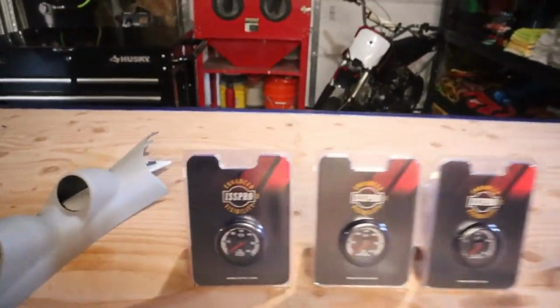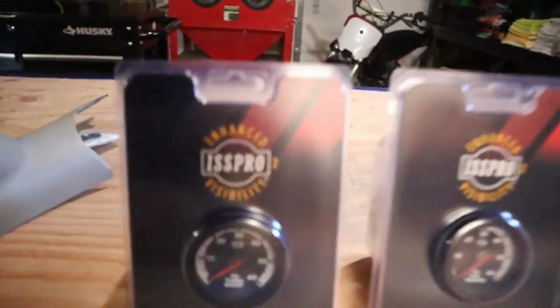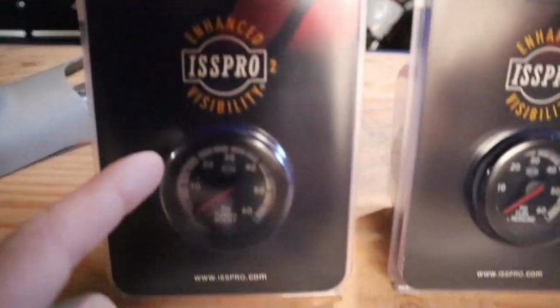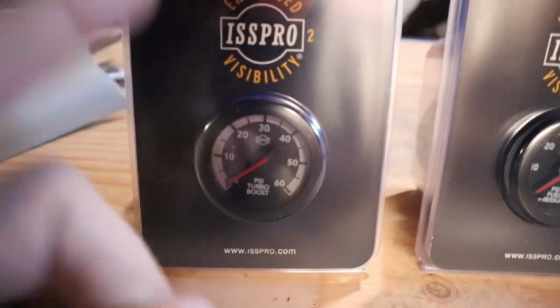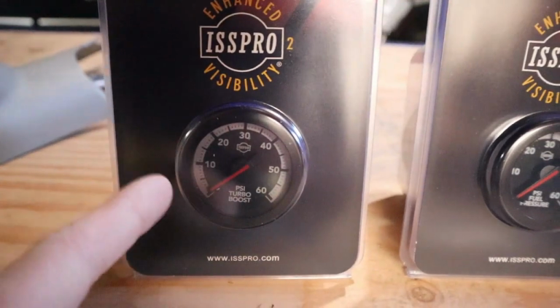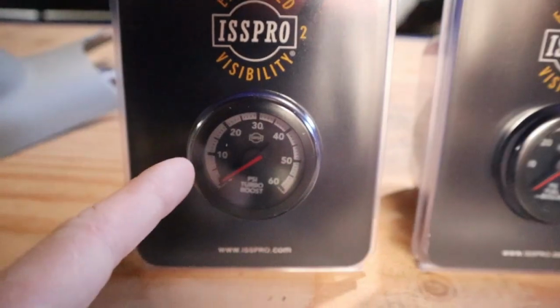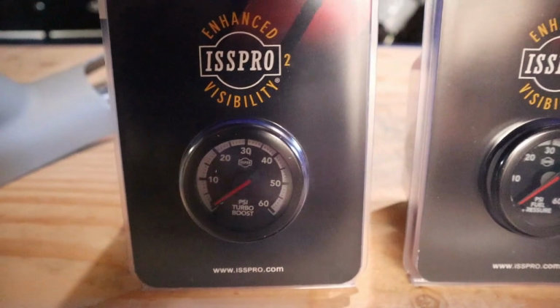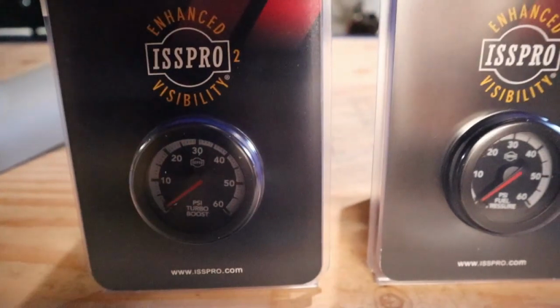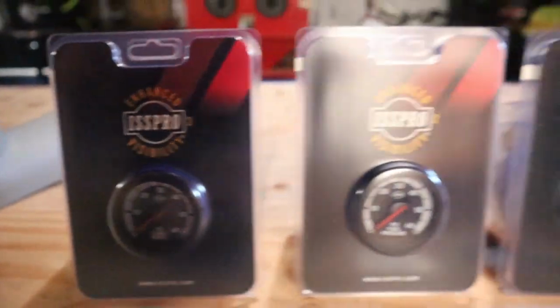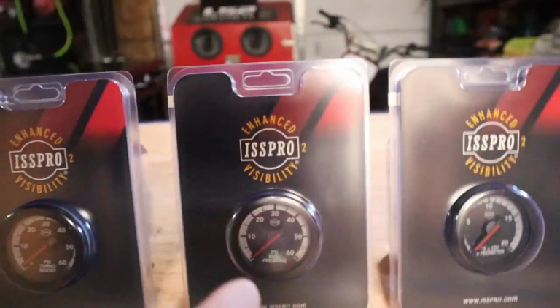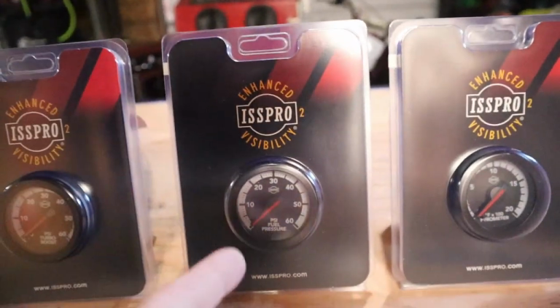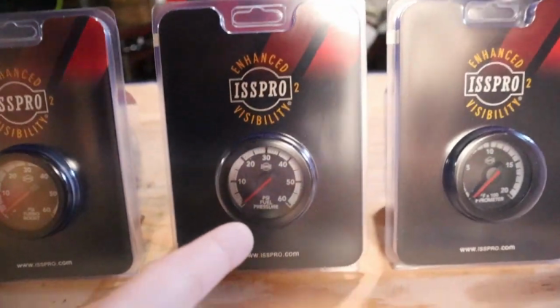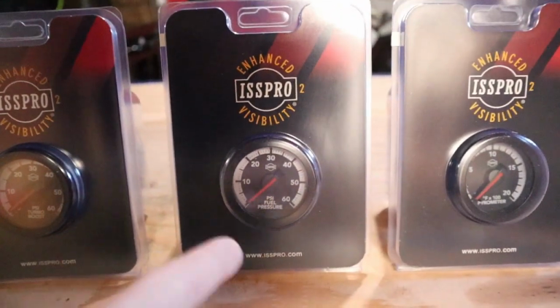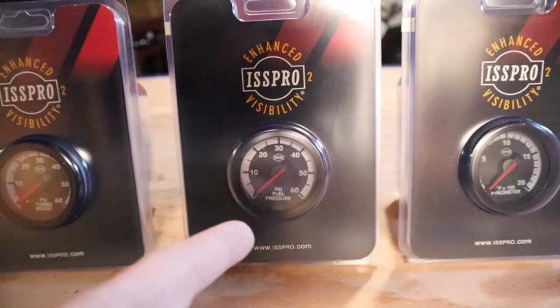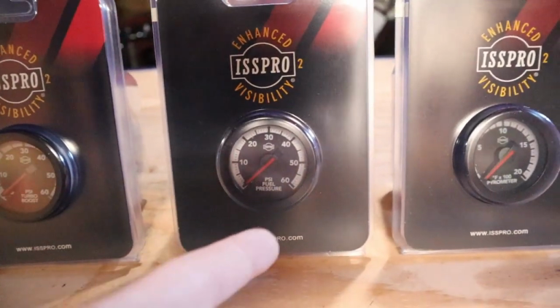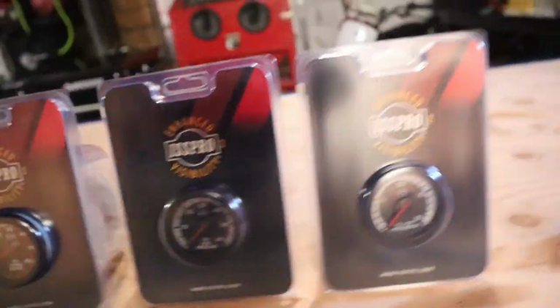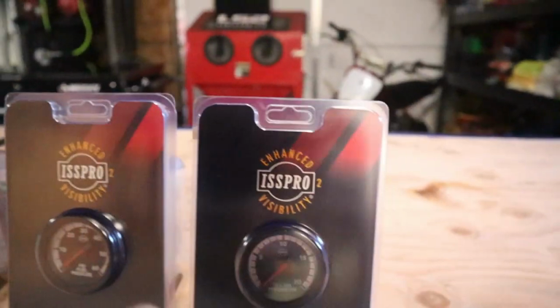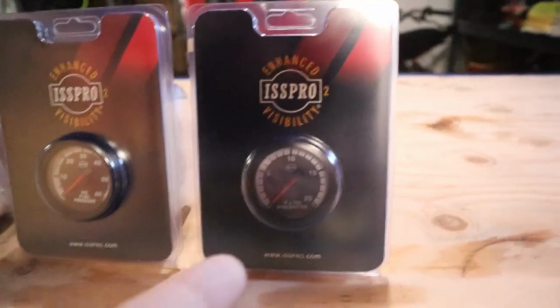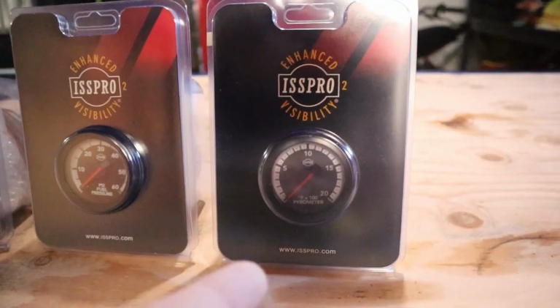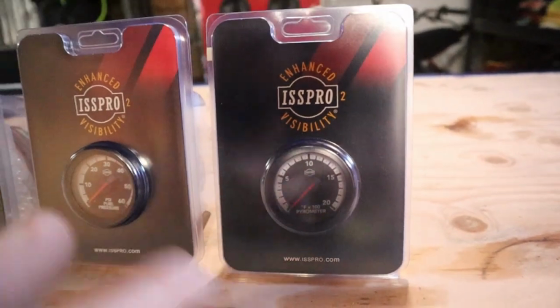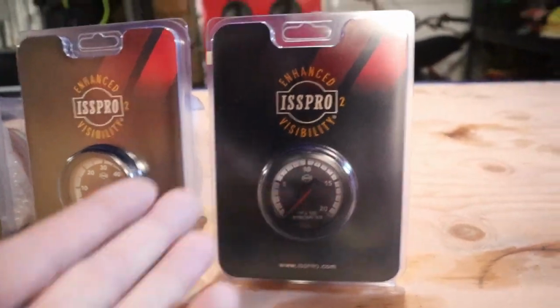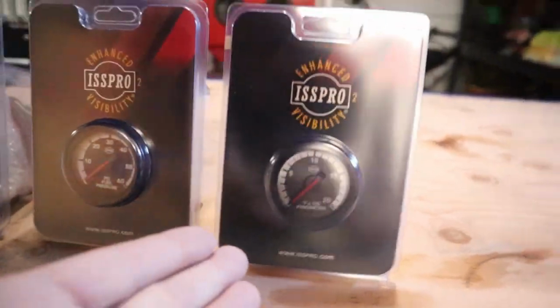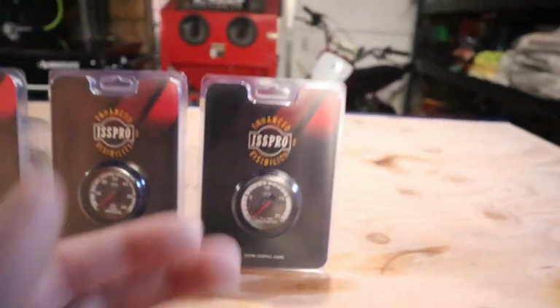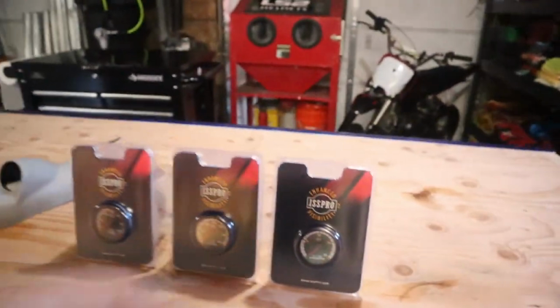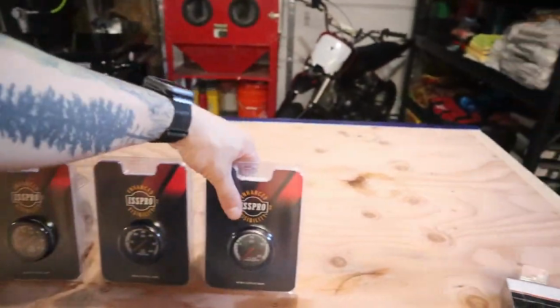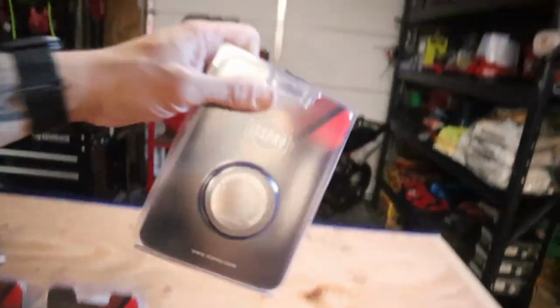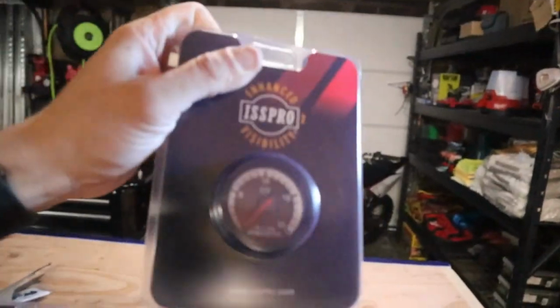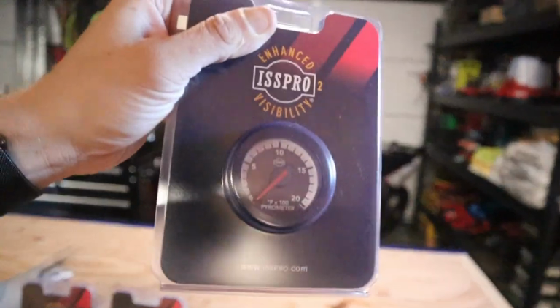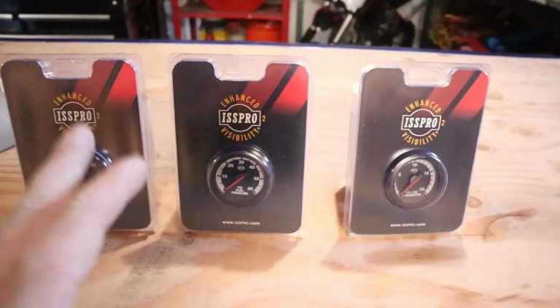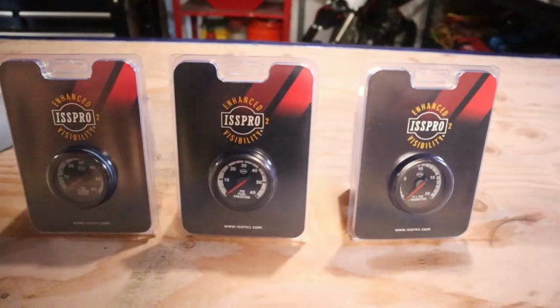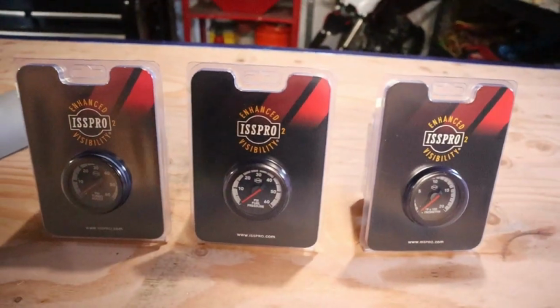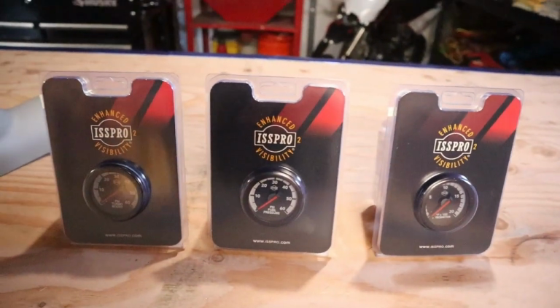Right here we've got our boost gauge which is good to 60 pounds, we have our fuel pressure which is also 60 psi, and then right here we have our pyrometer — also known as the EGT gauge — which is good for 2,000 degrees. Those are the three gauges we're putting on the truck today.